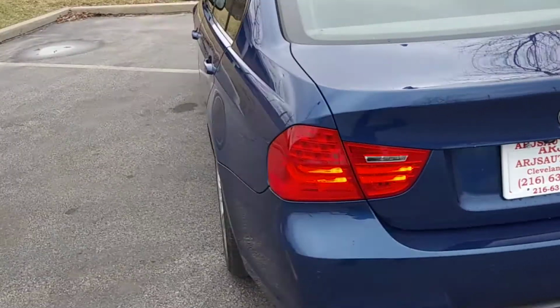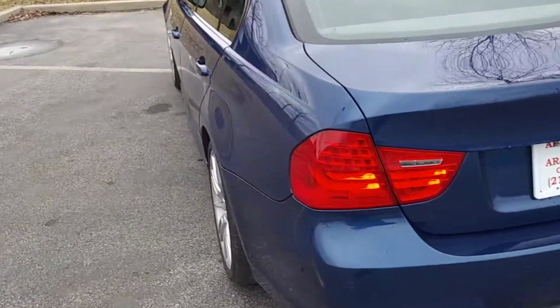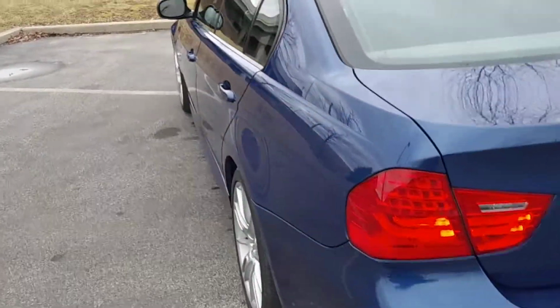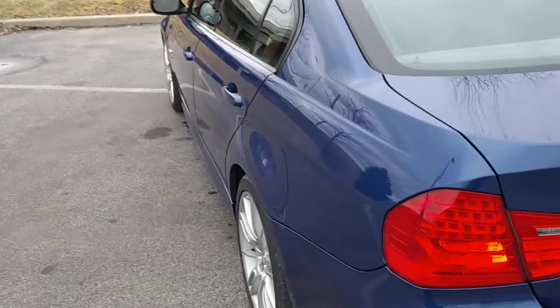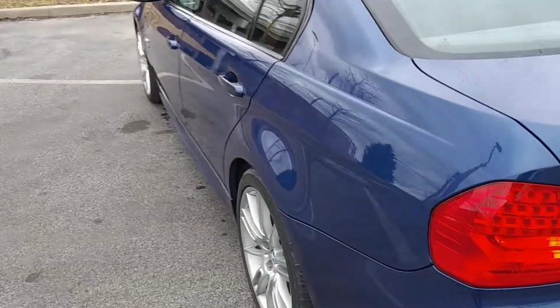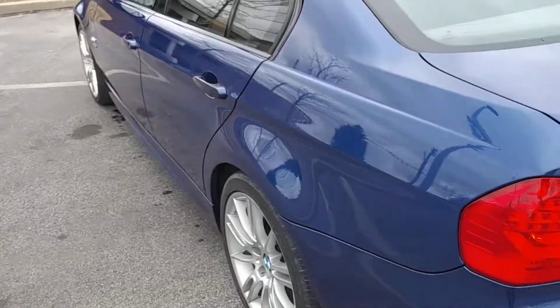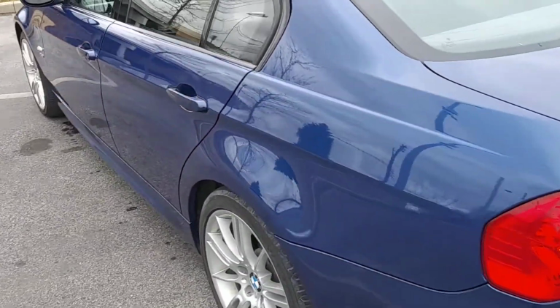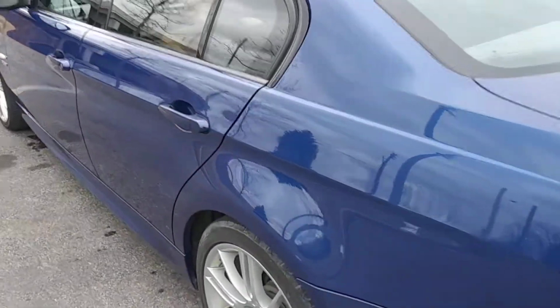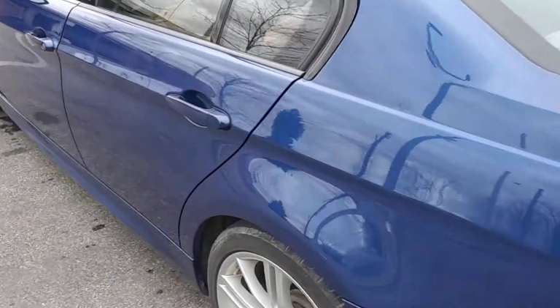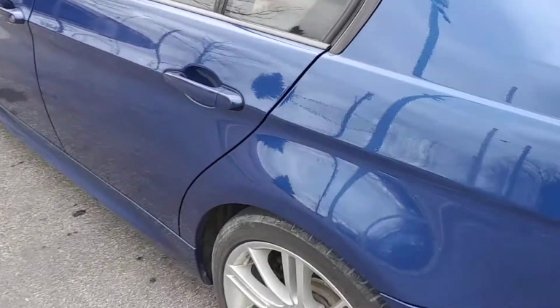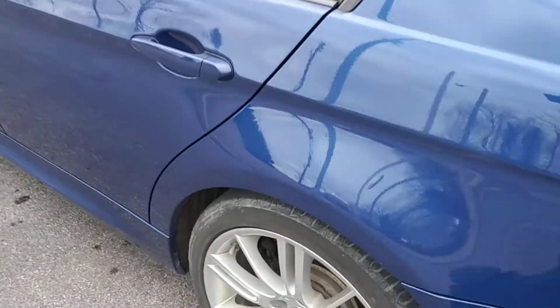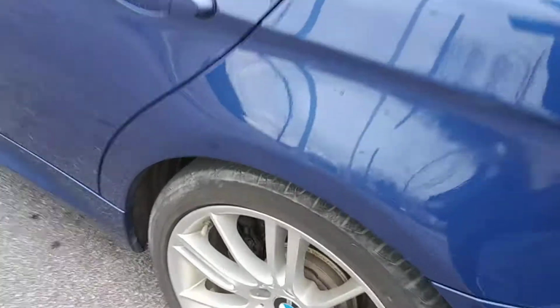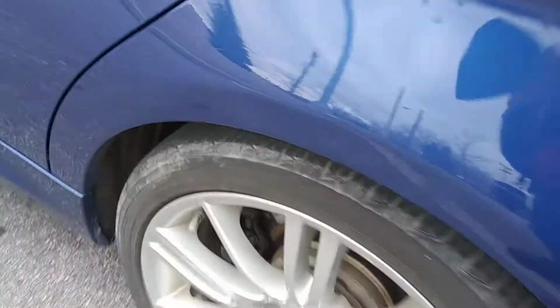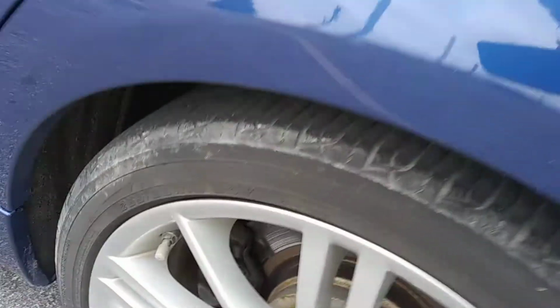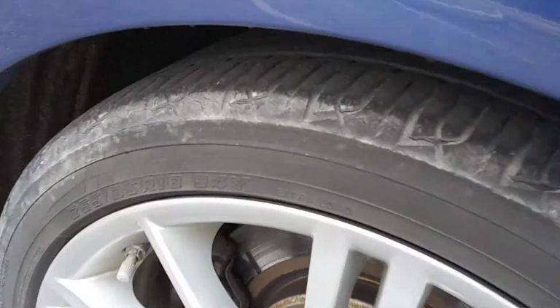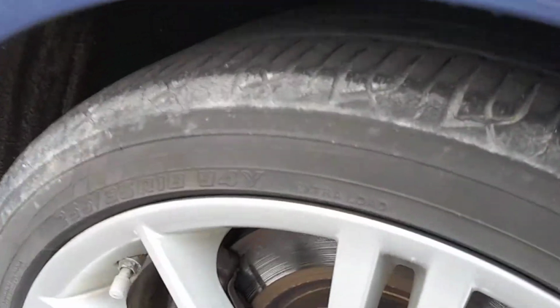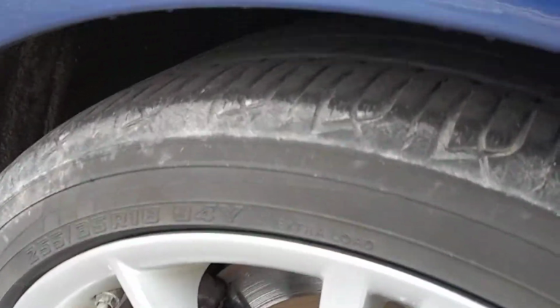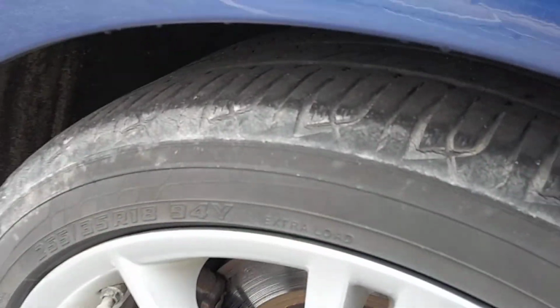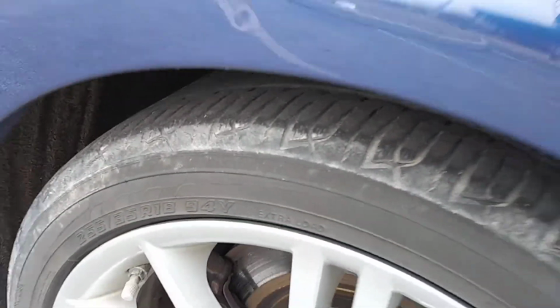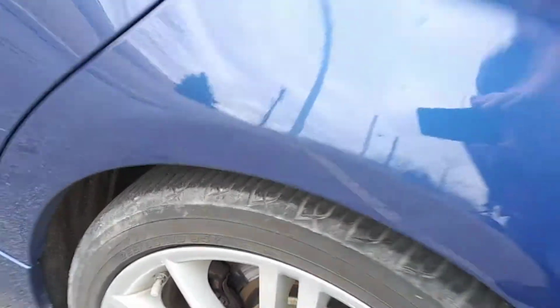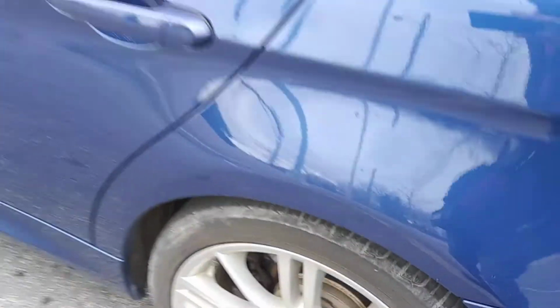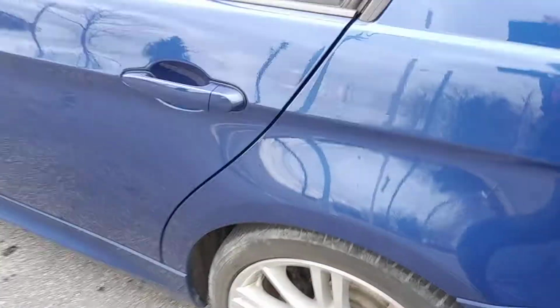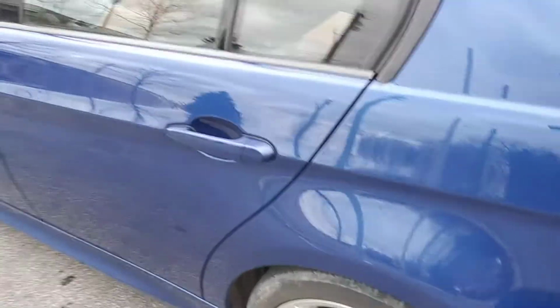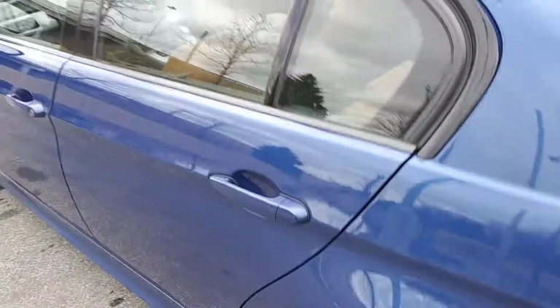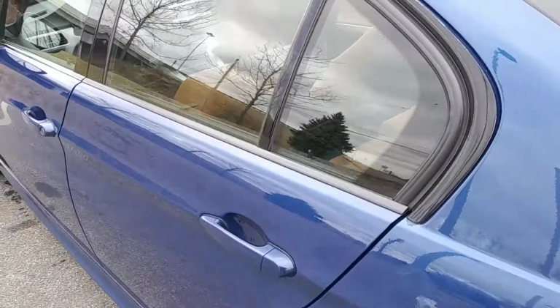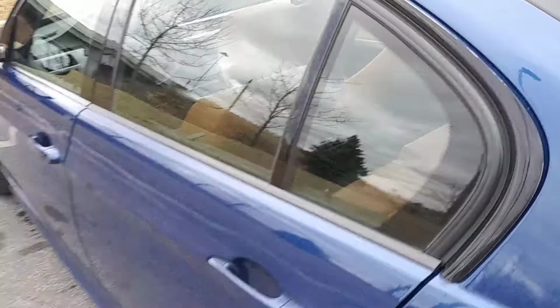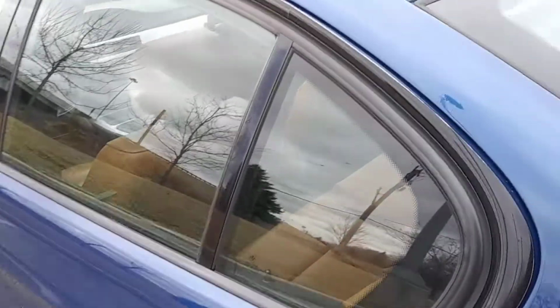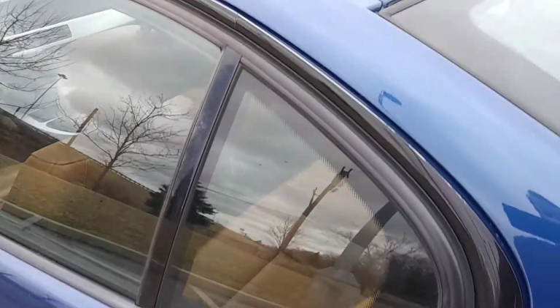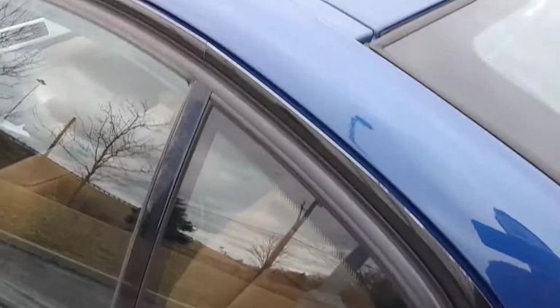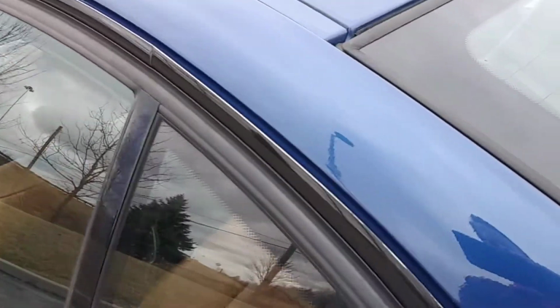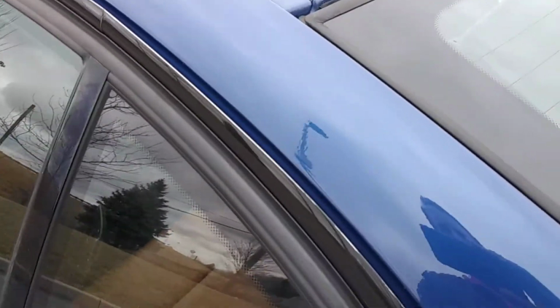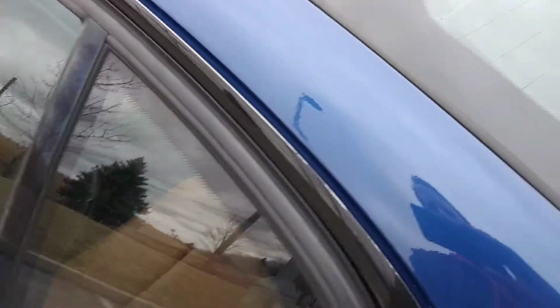This has a clean Carfax with 35 service records. There's plenty of tire tread left. Carfax can be checked out online at ARJ's Auto.com.